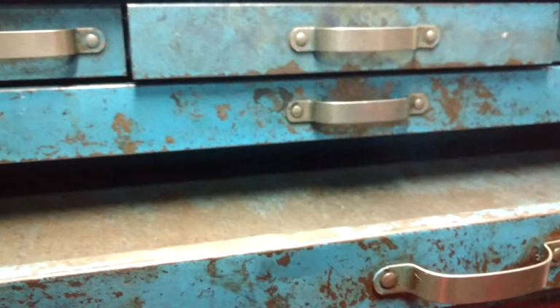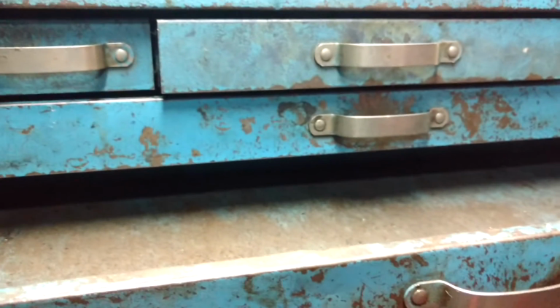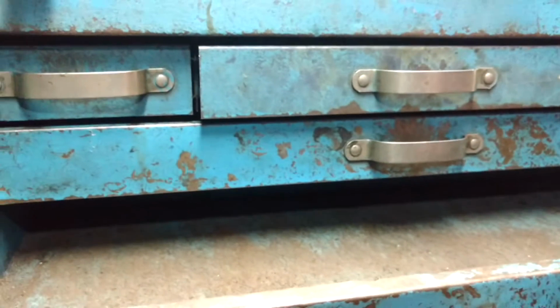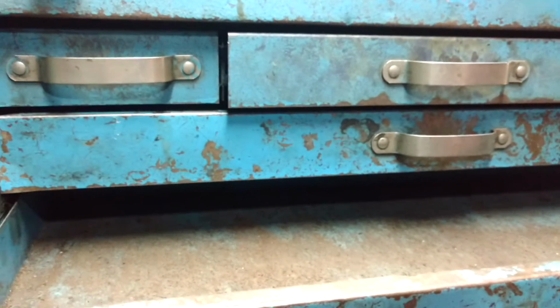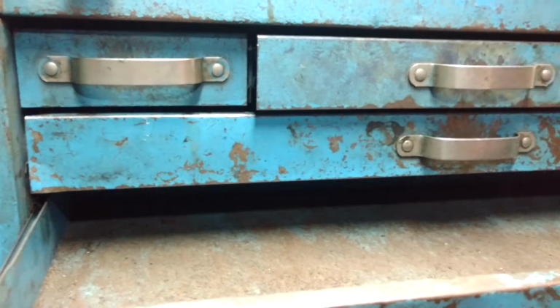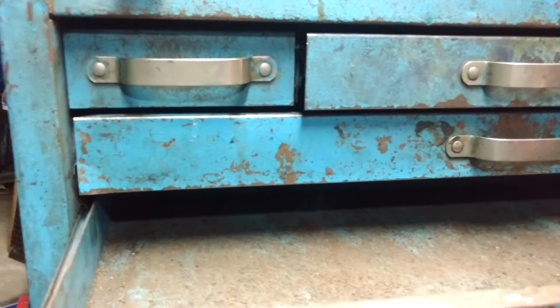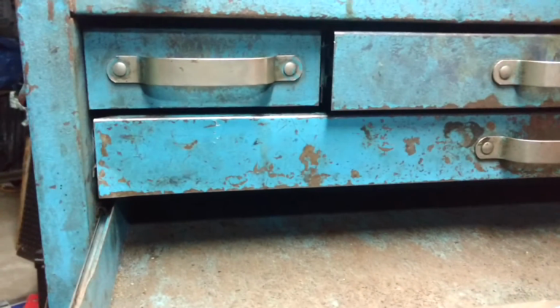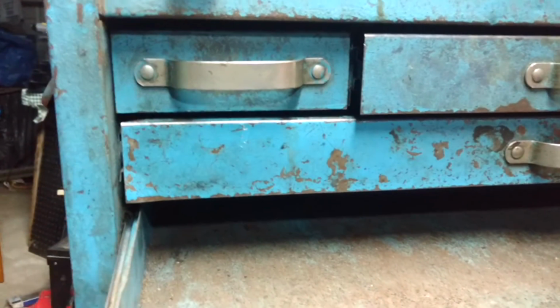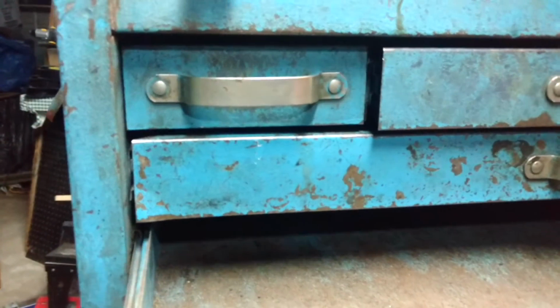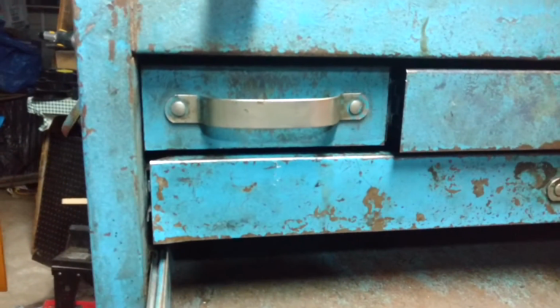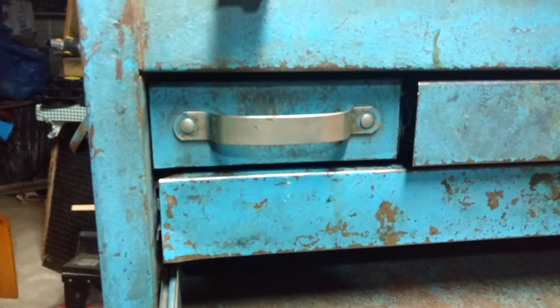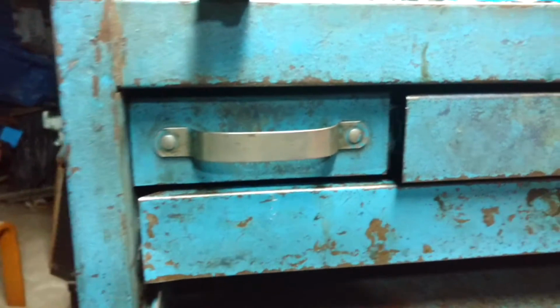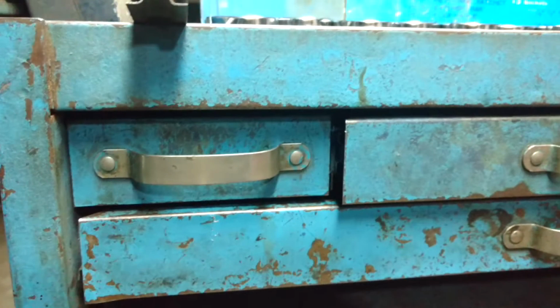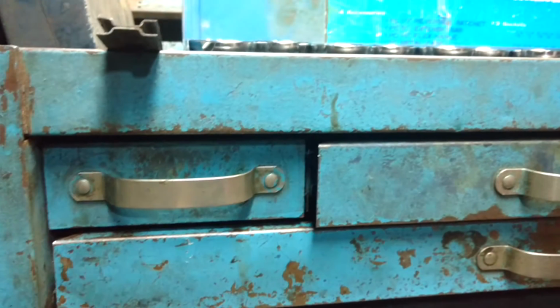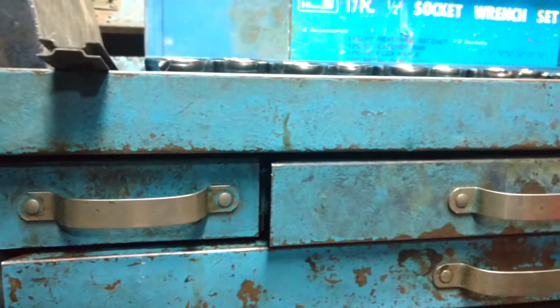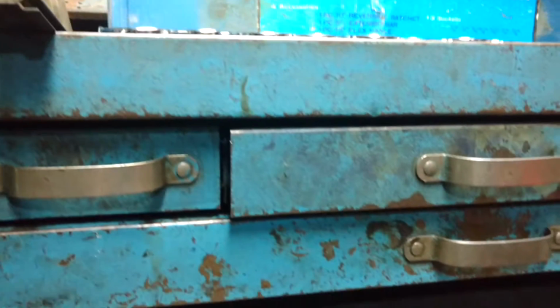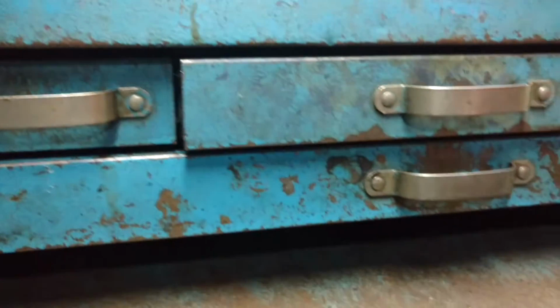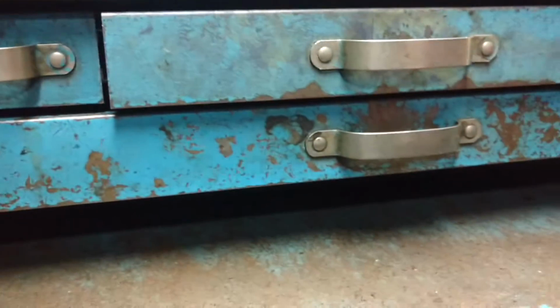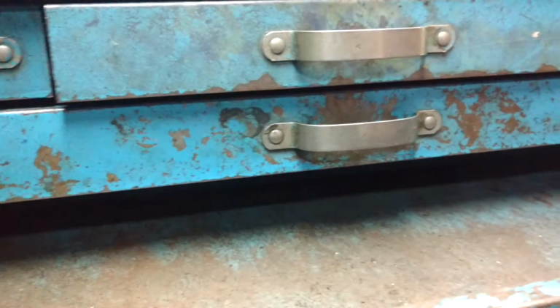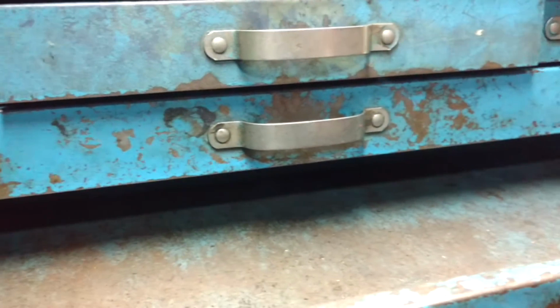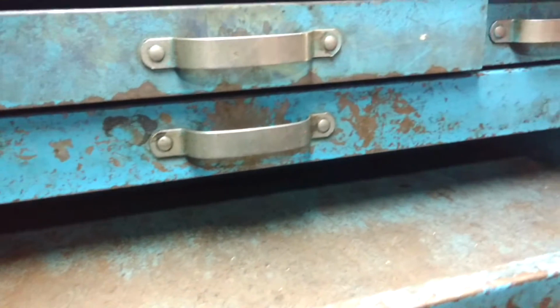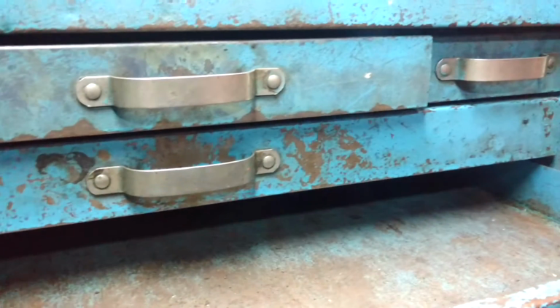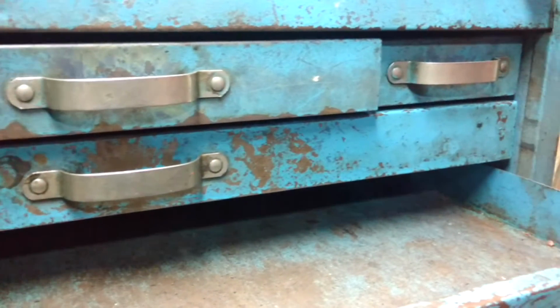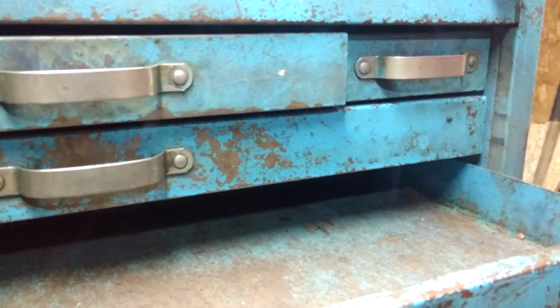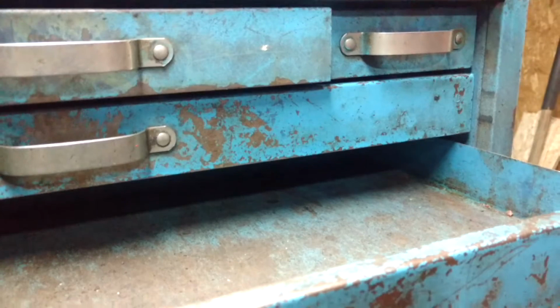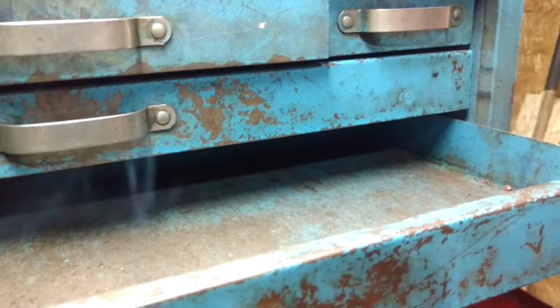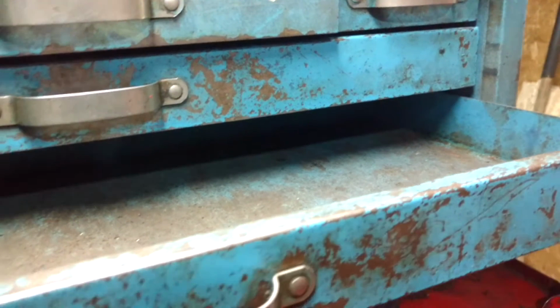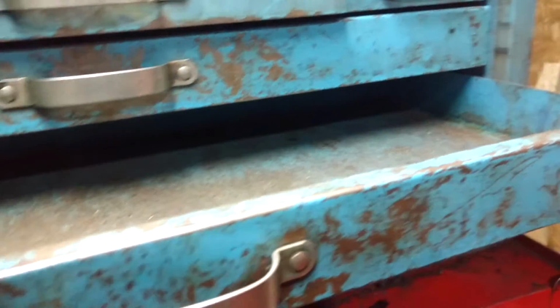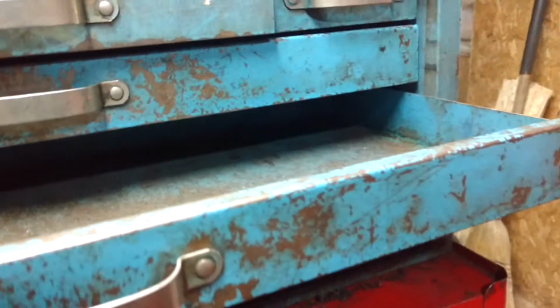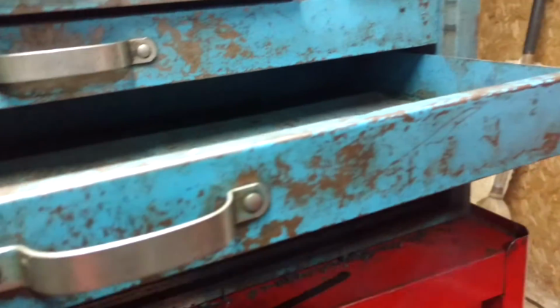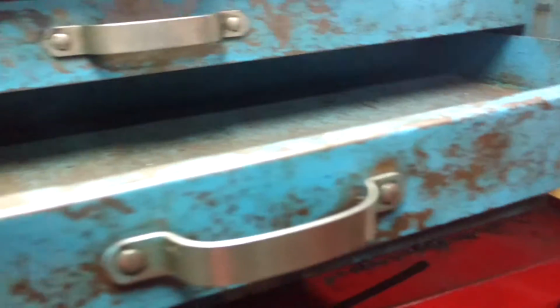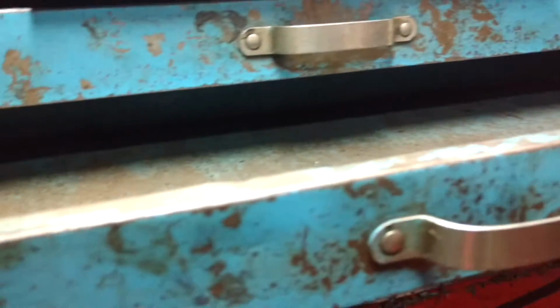Hello YouTube. I thought I'd start taking the box apart and get it cleaned up. And lo and behold, I find a very interesting surprise.